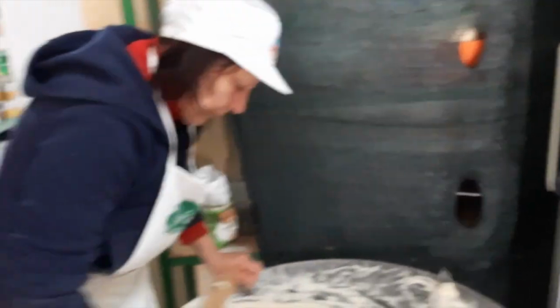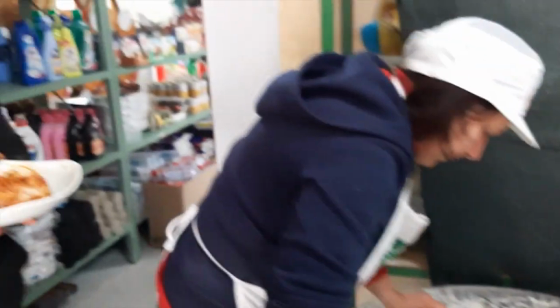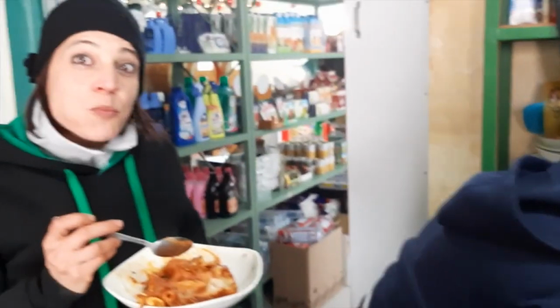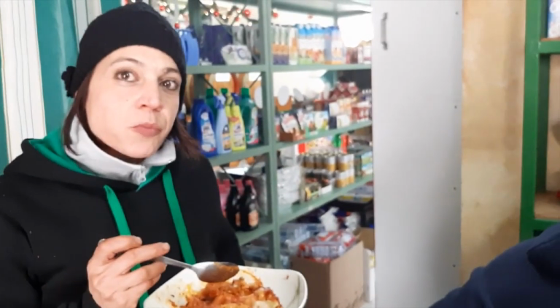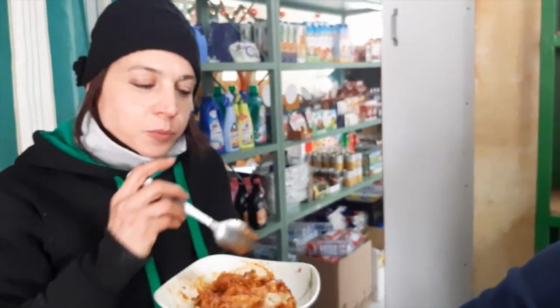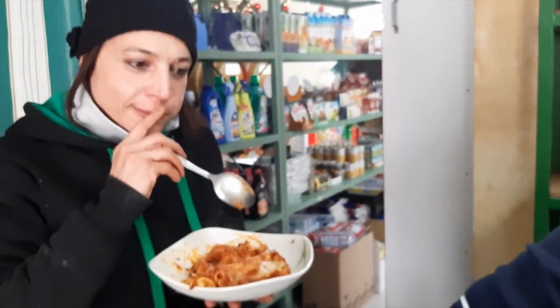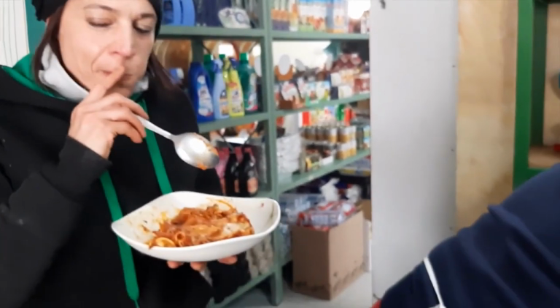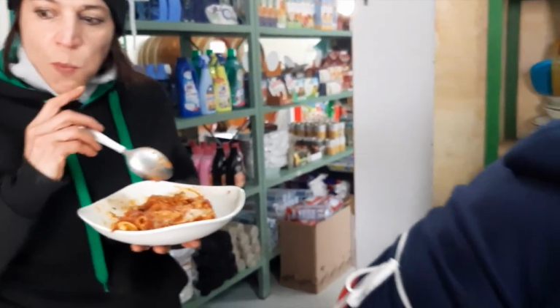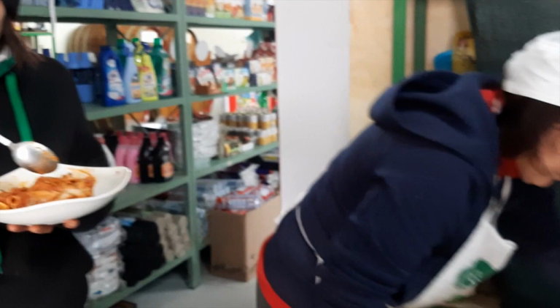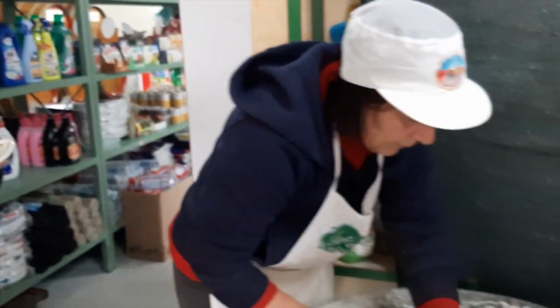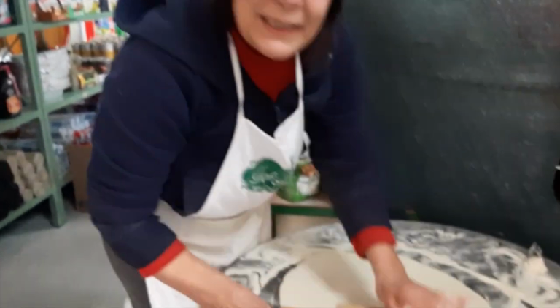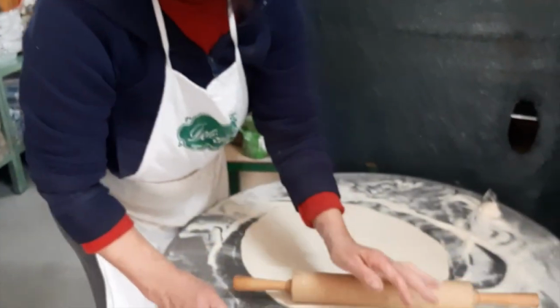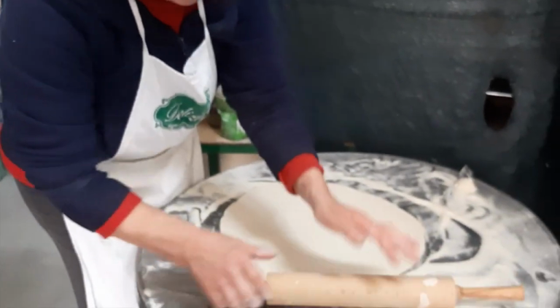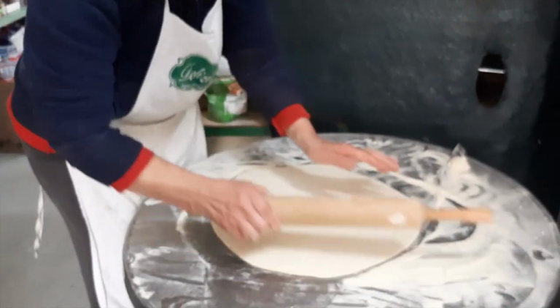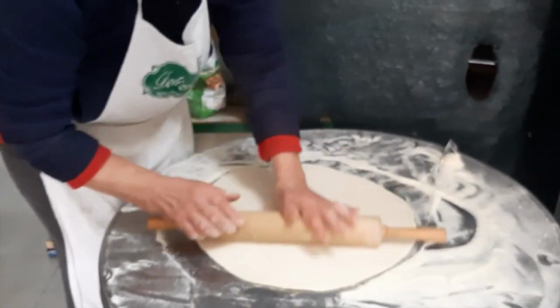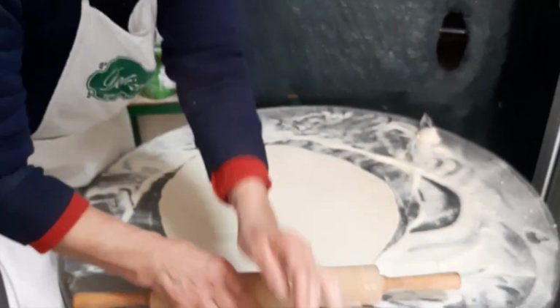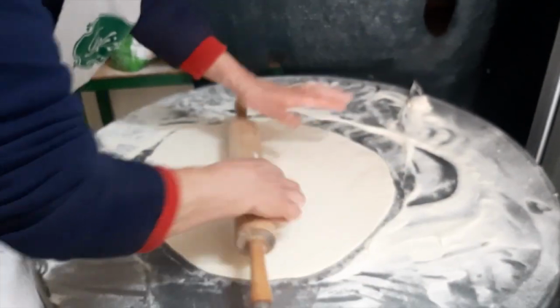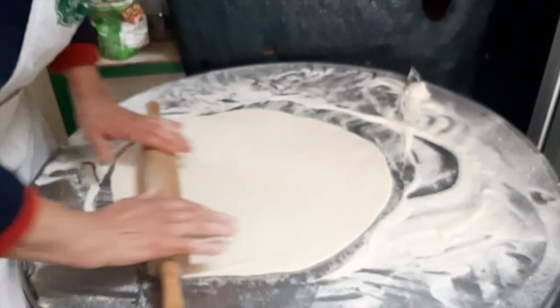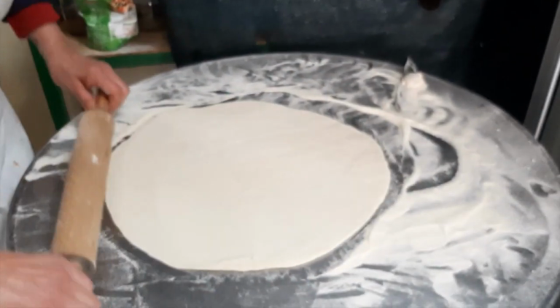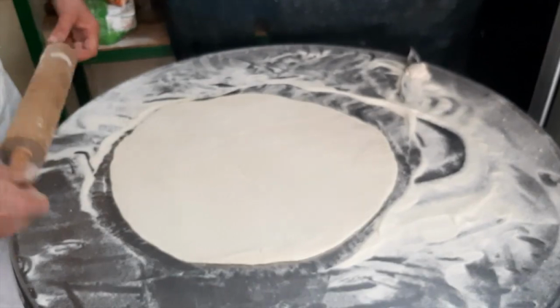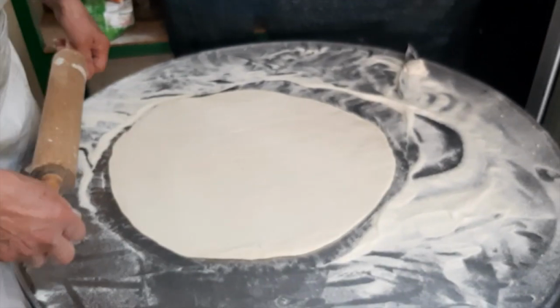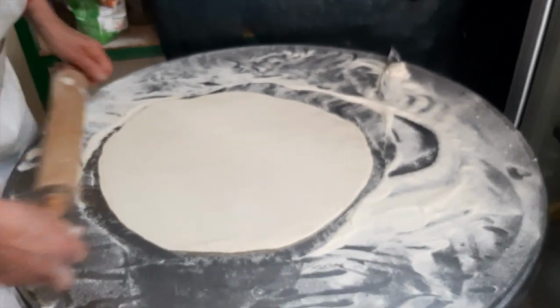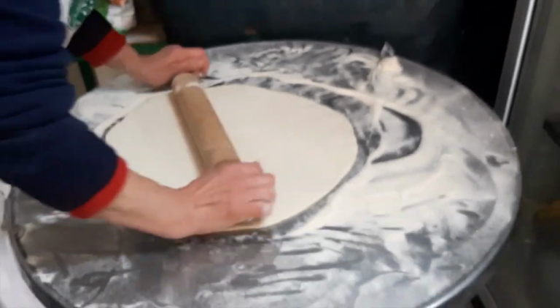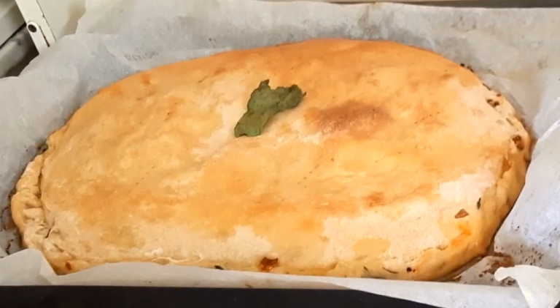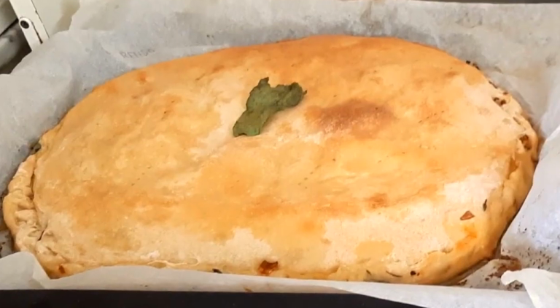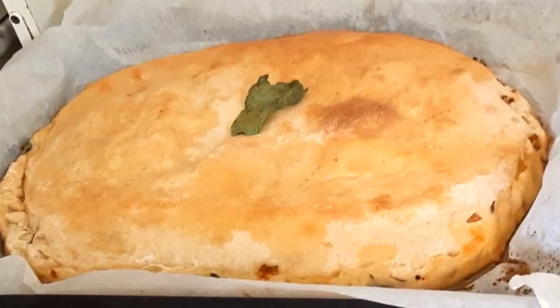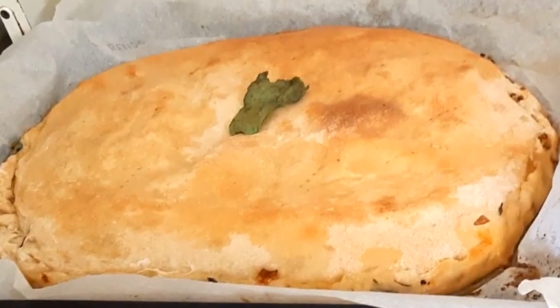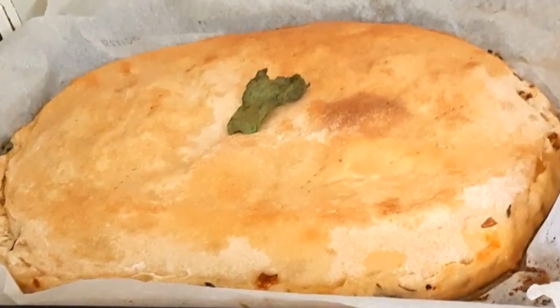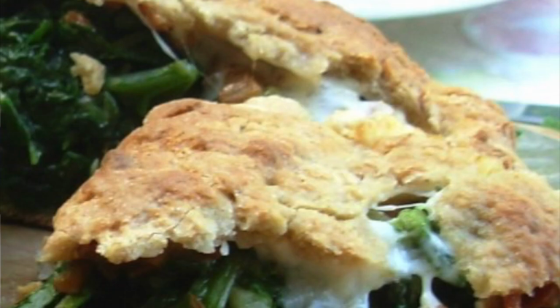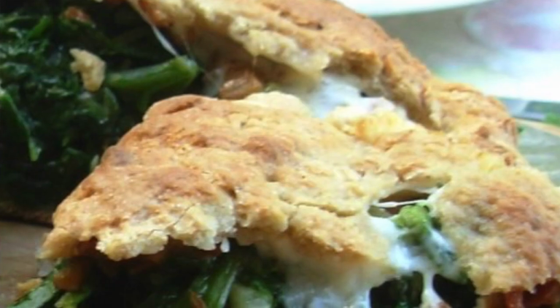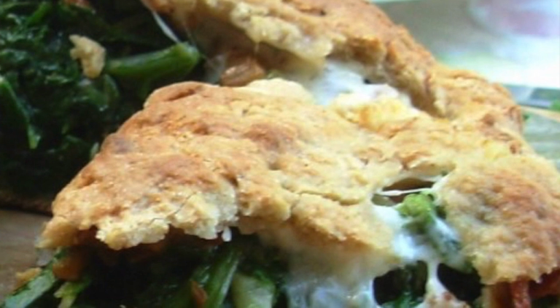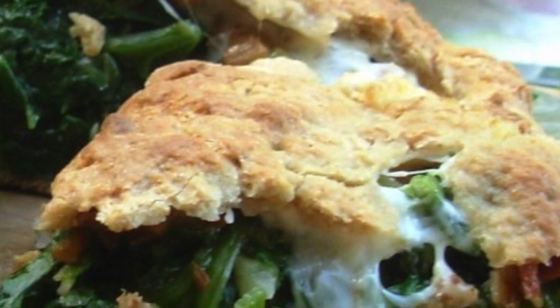And how many scachata have they made this period? Today, 20 — at least 20 of these meat pies. I know we had some that were delicious.